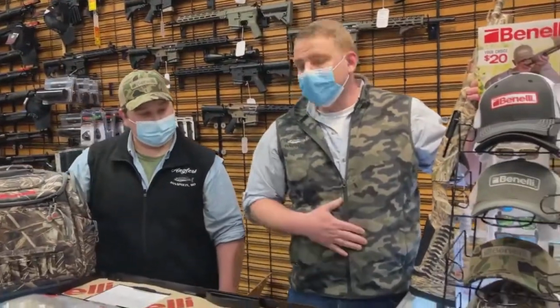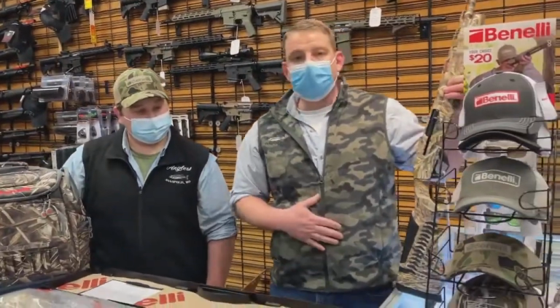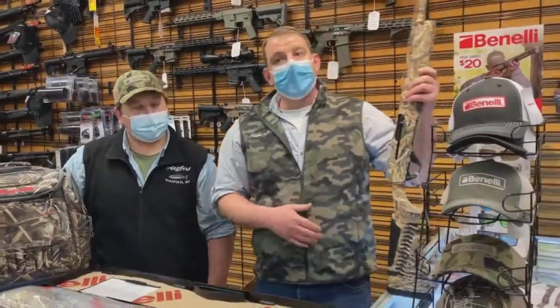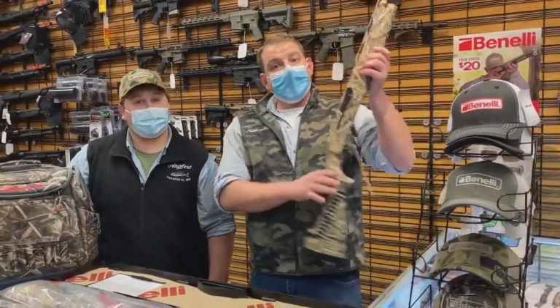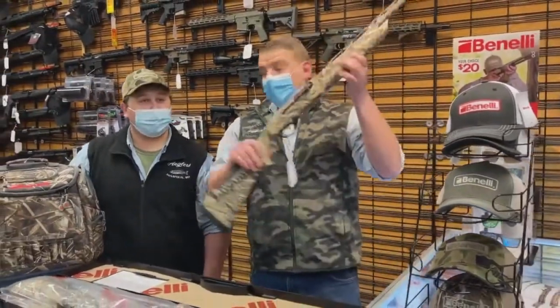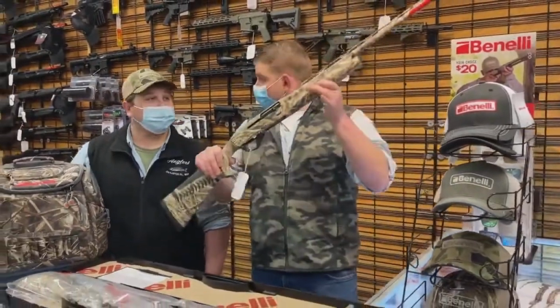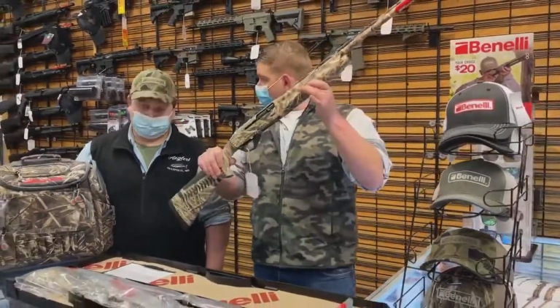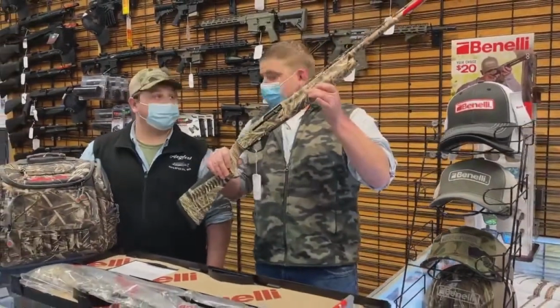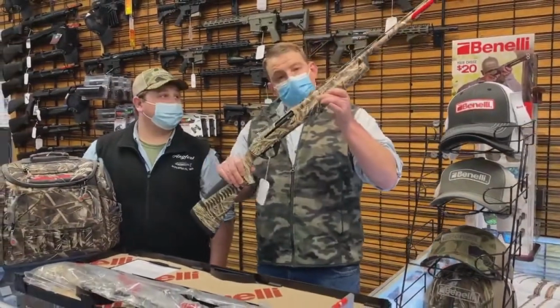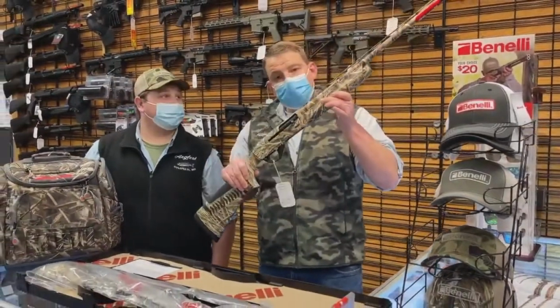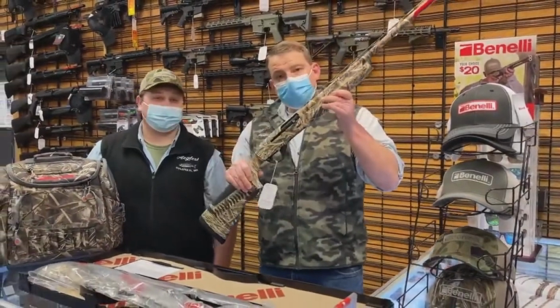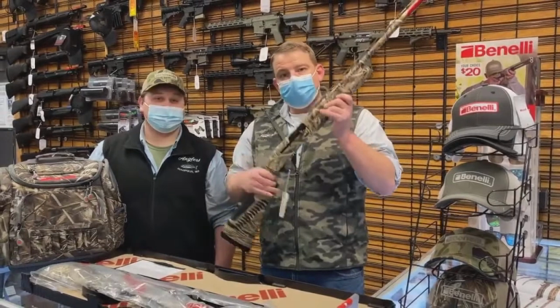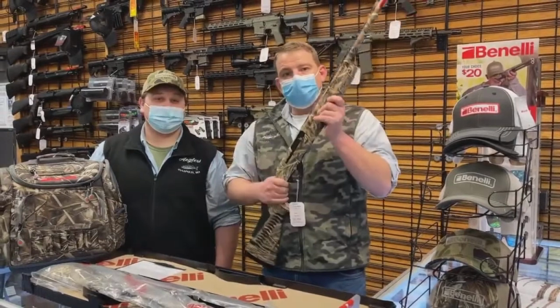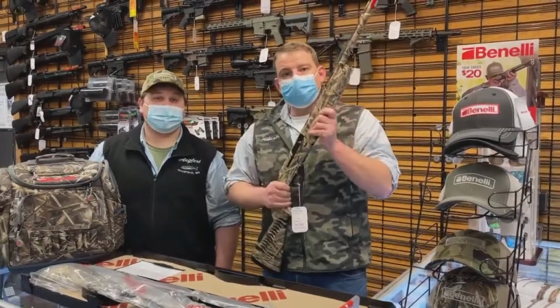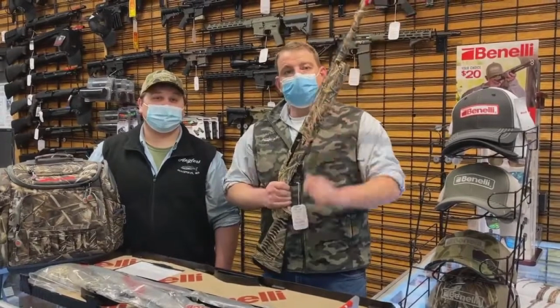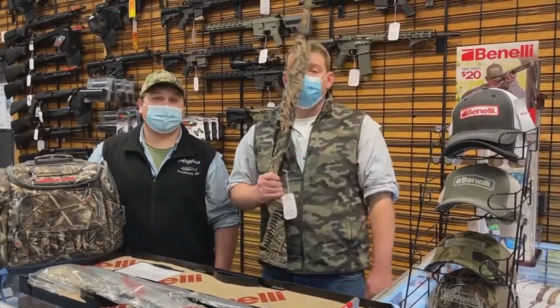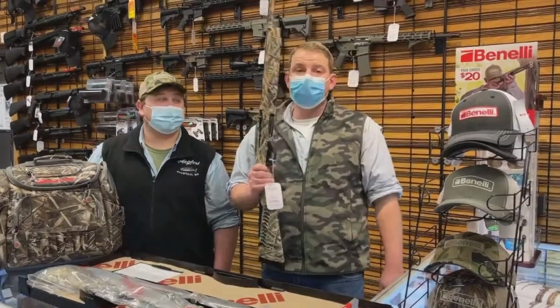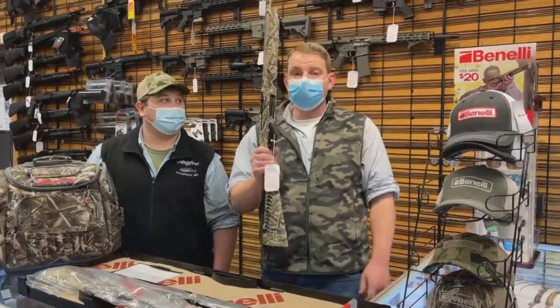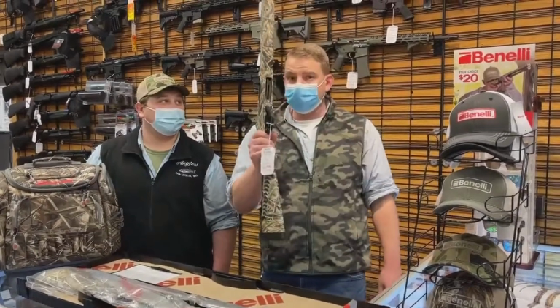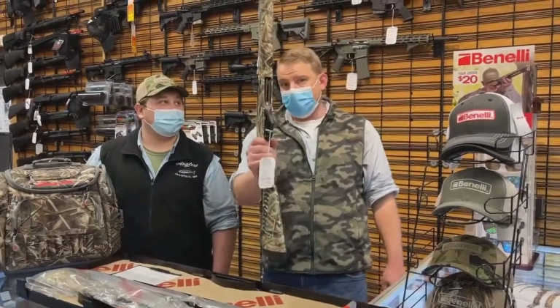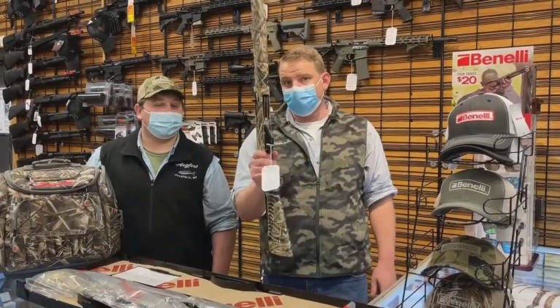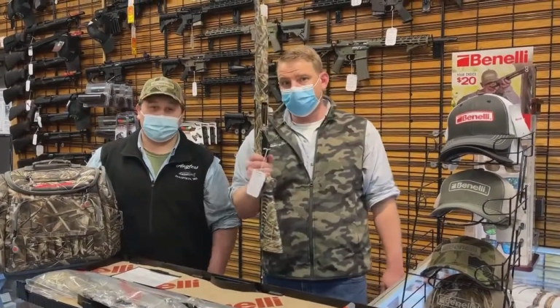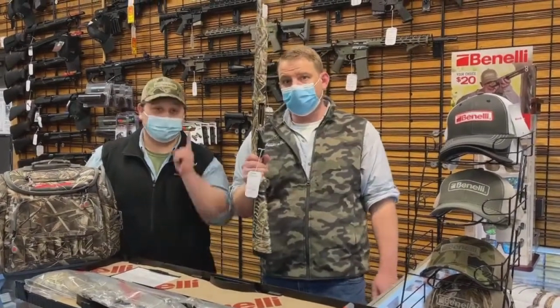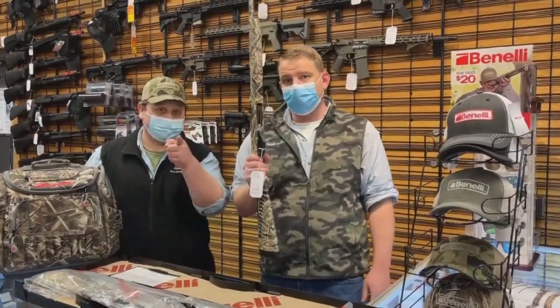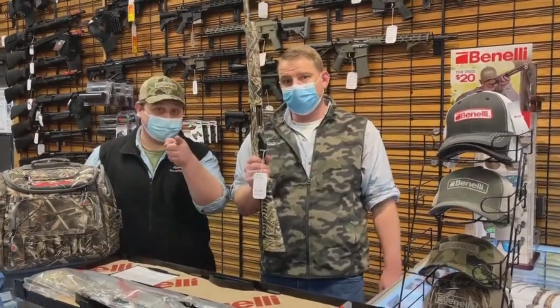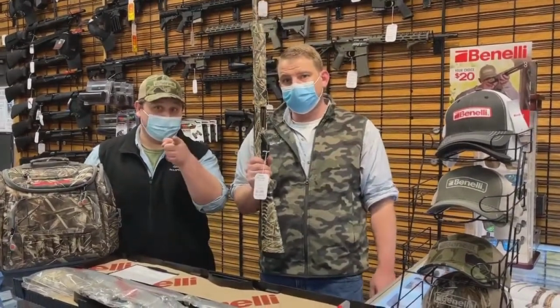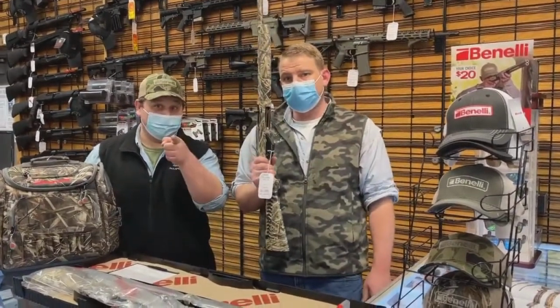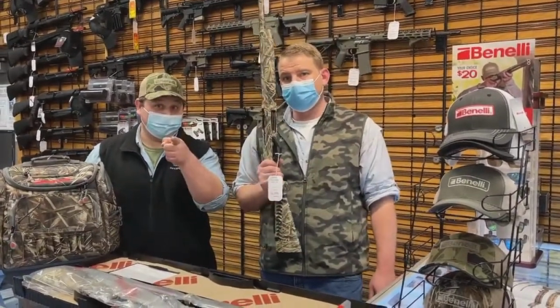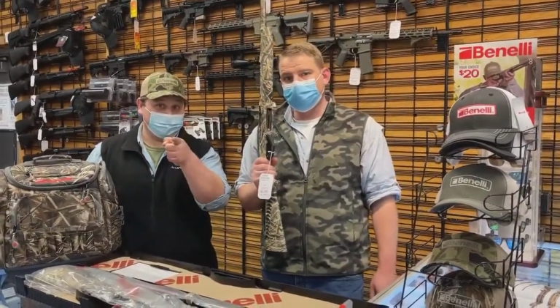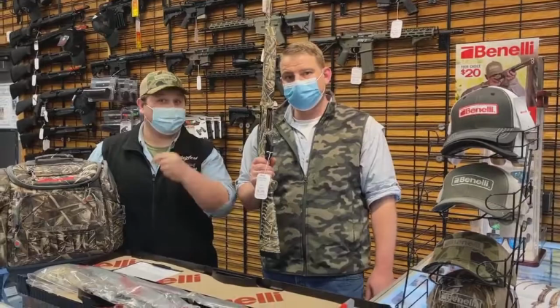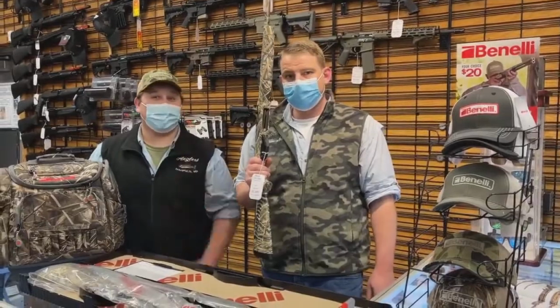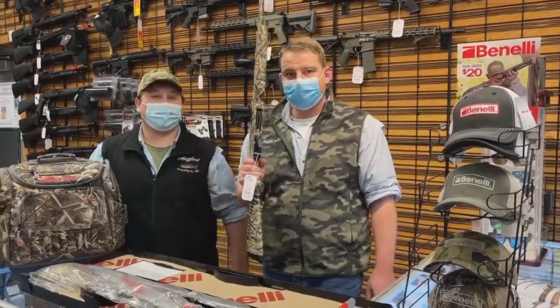Anyway, these are in stock now. Come get them. Thank you guys for tuning in and we will be coming to you with many more videos throughout gun week — more exciting stuff to come. Thanks guys.